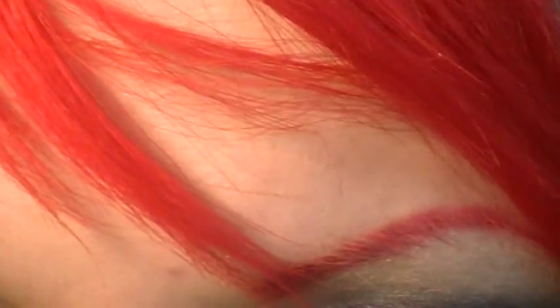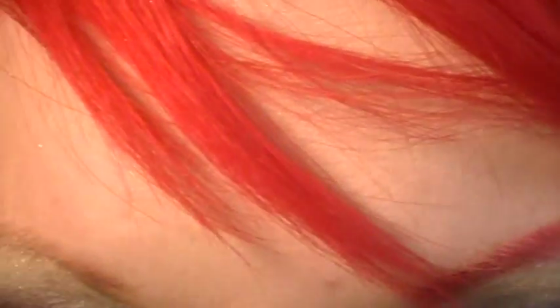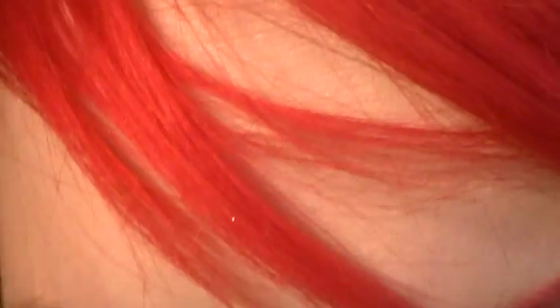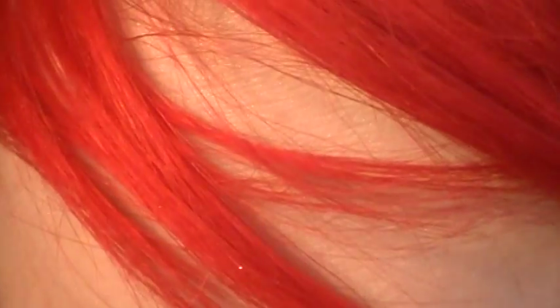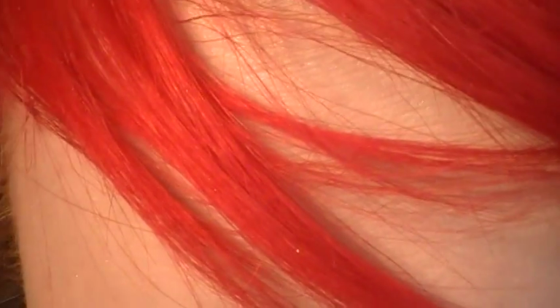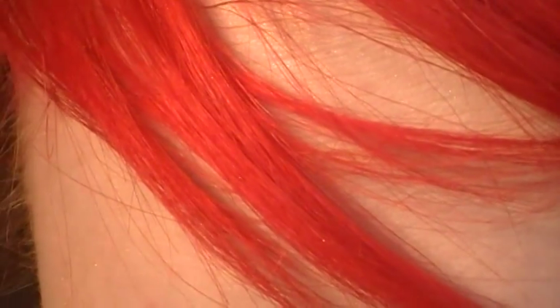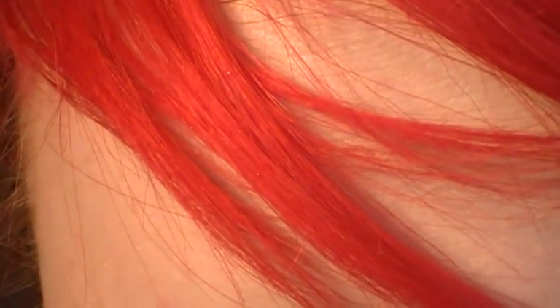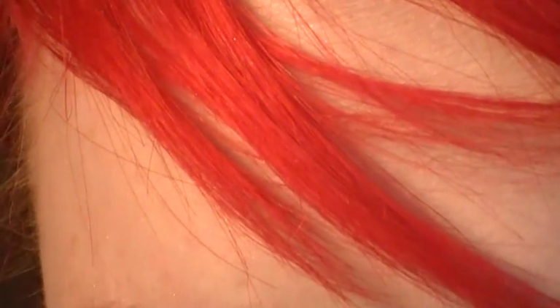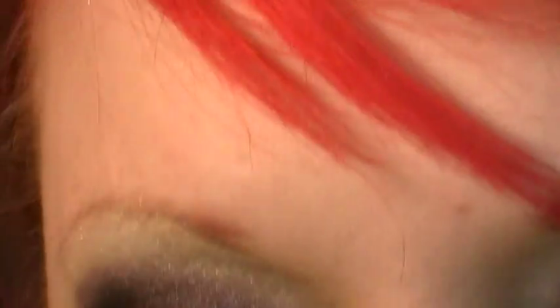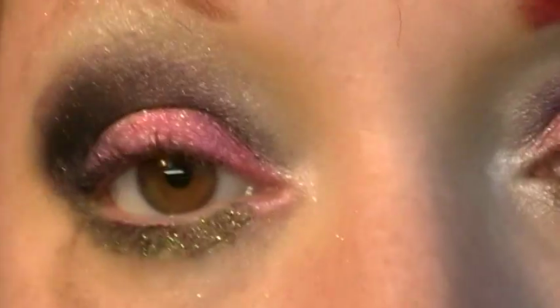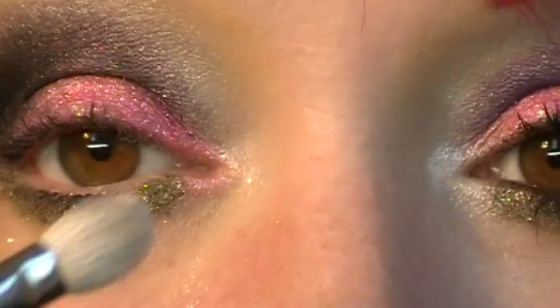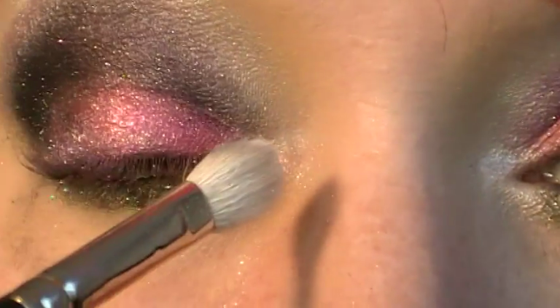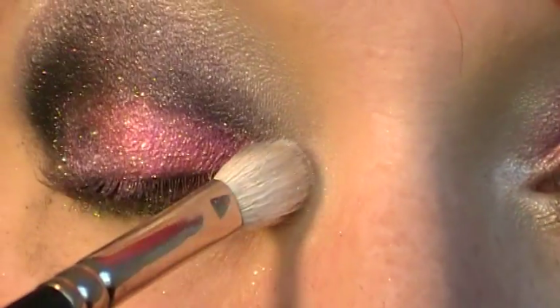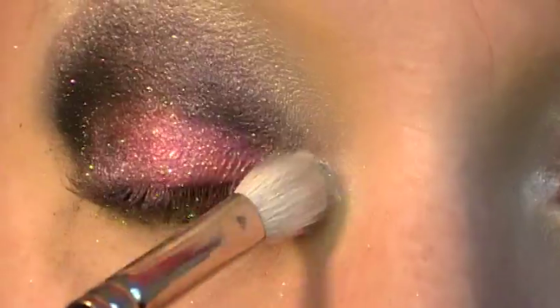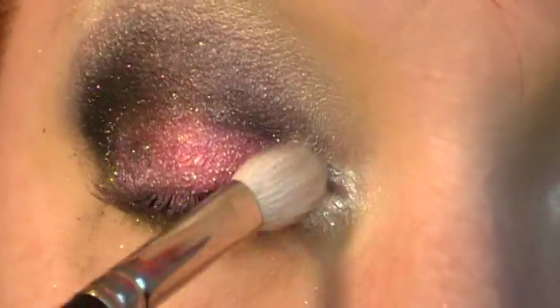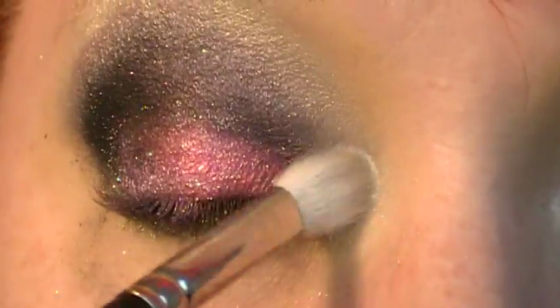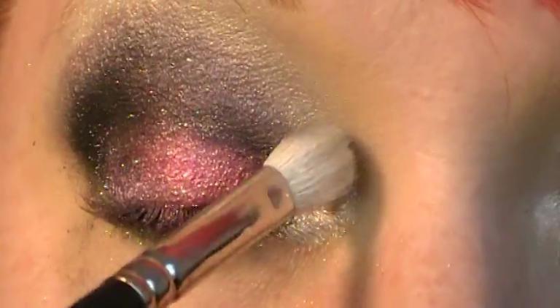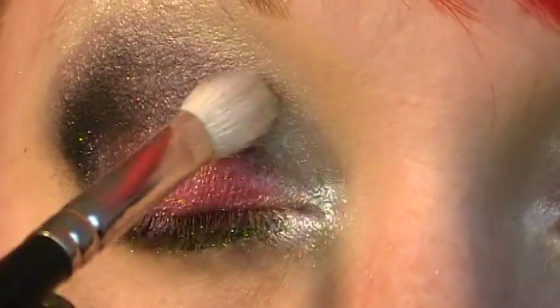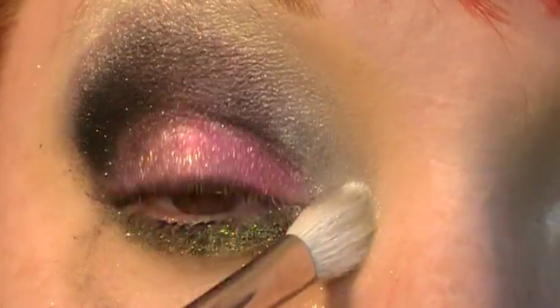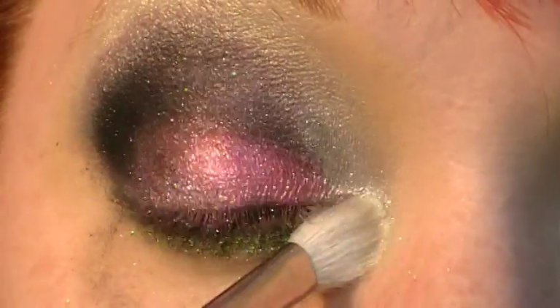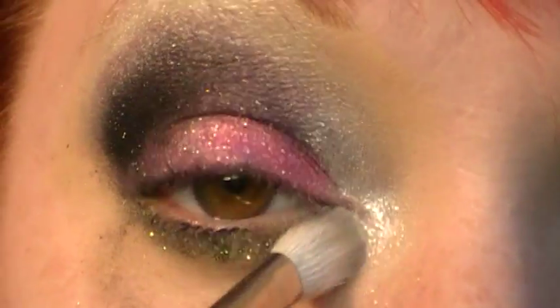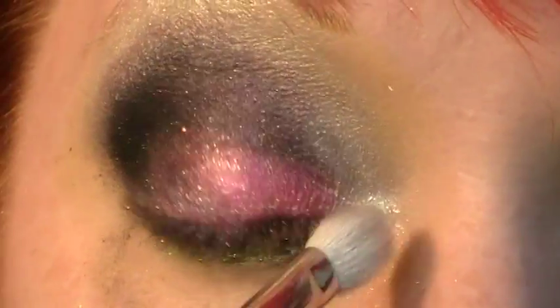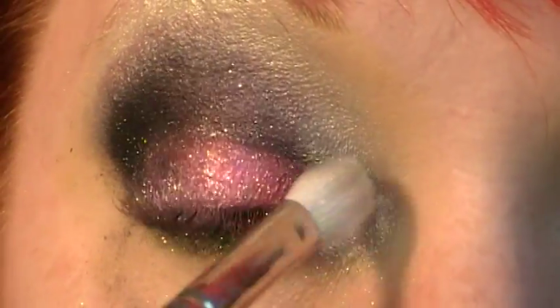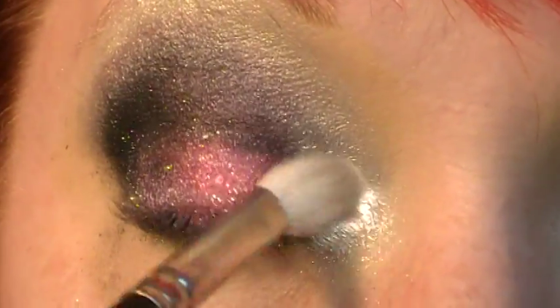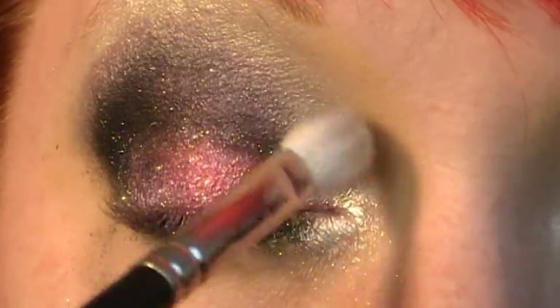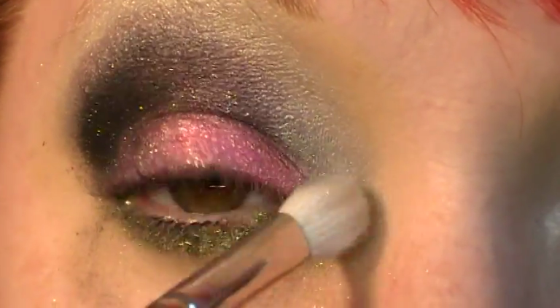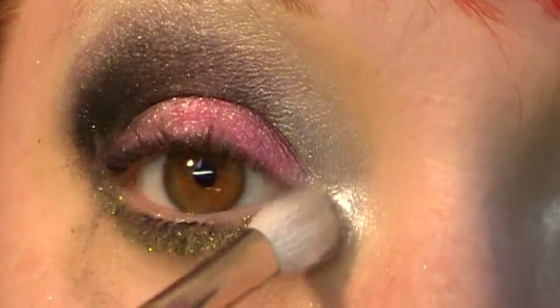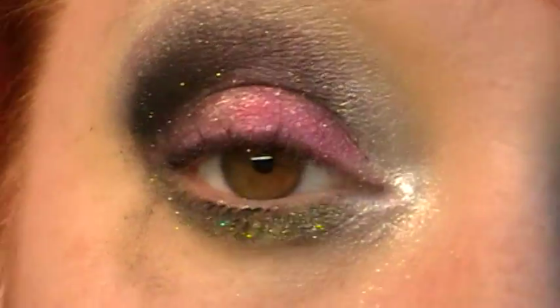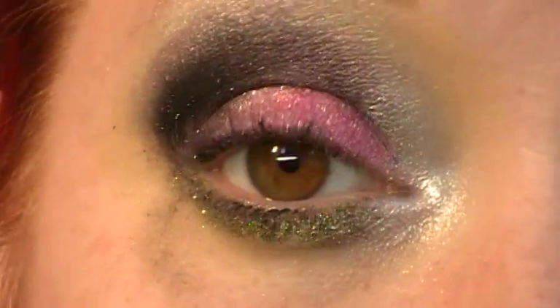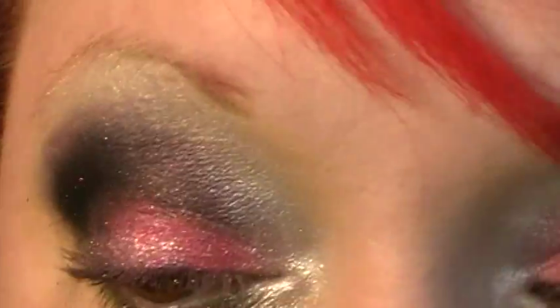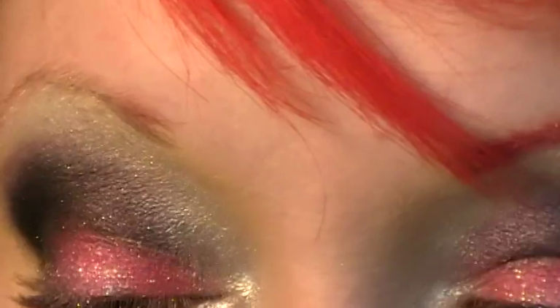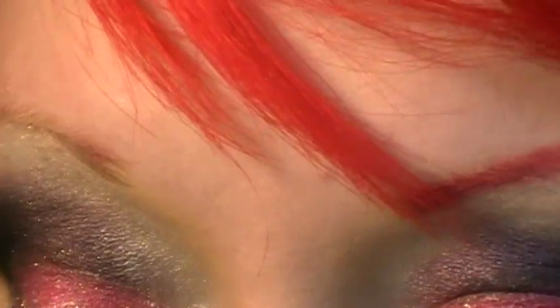And then just taking a little bit more of the Family Secret, putting that on the inner corner.